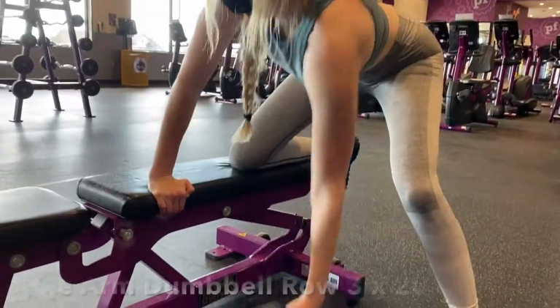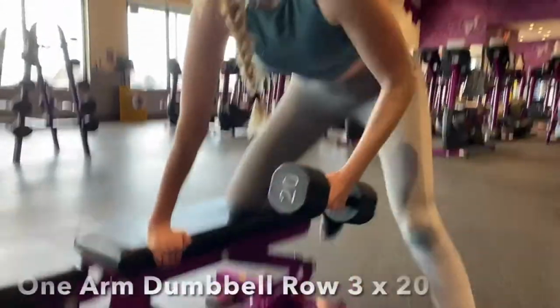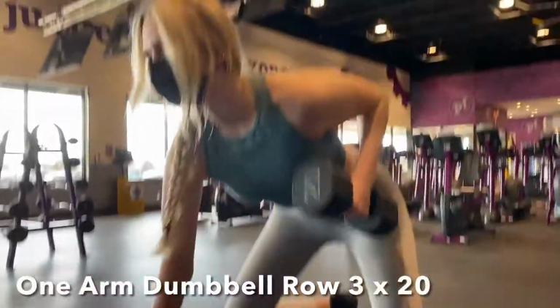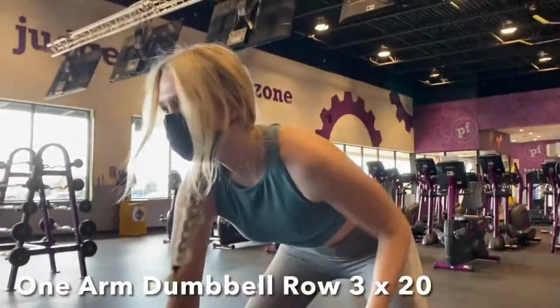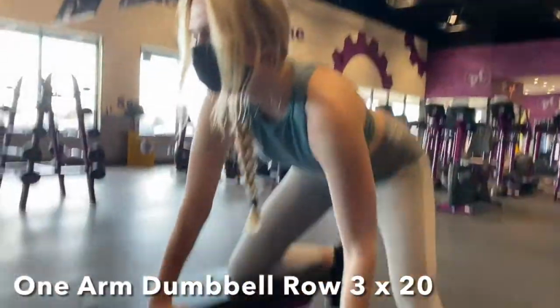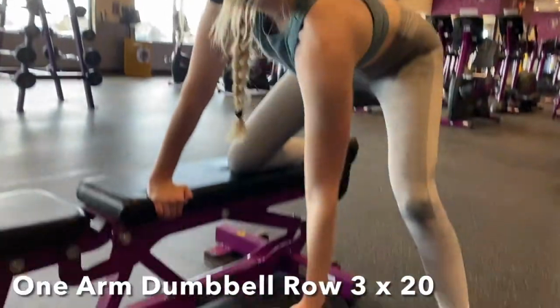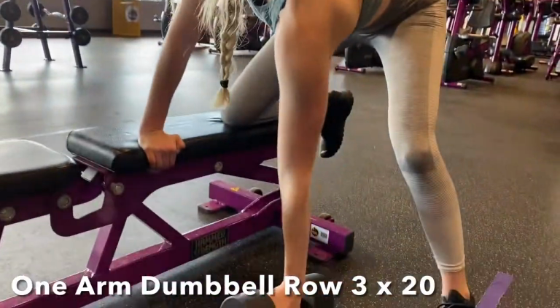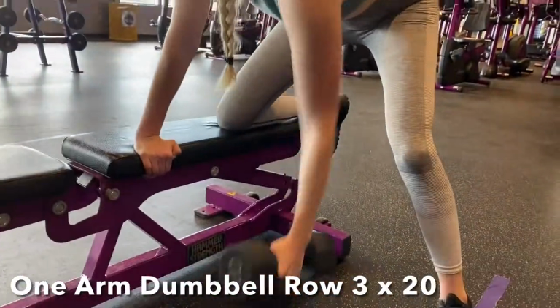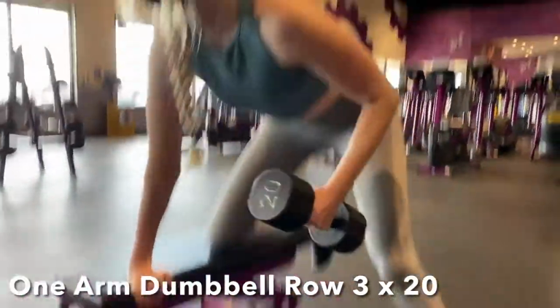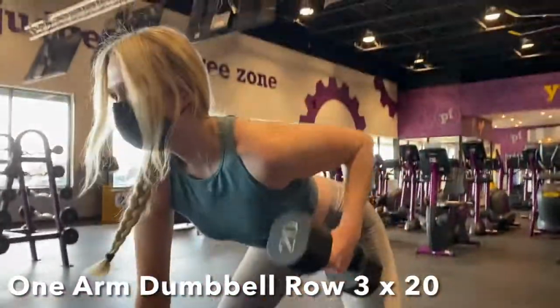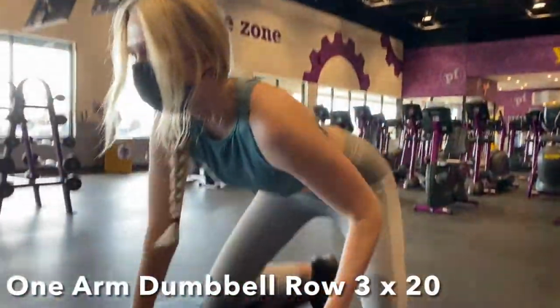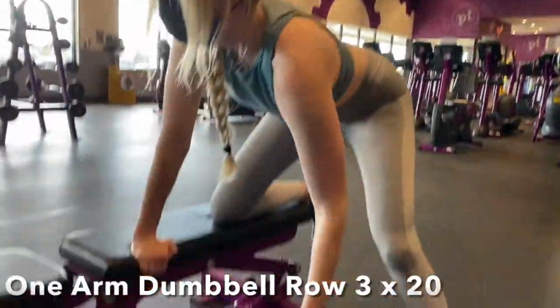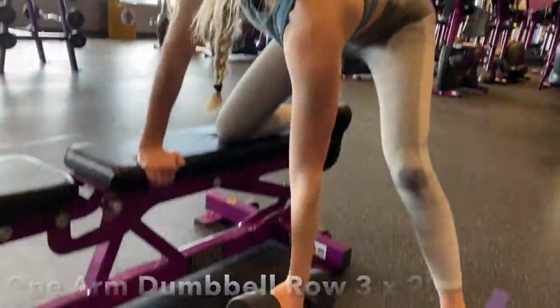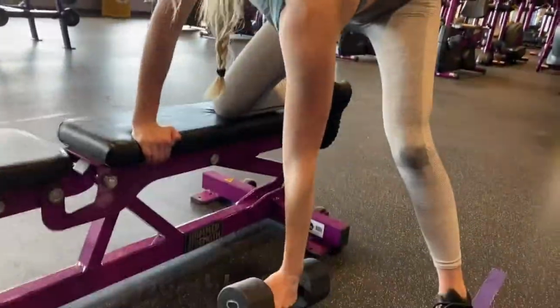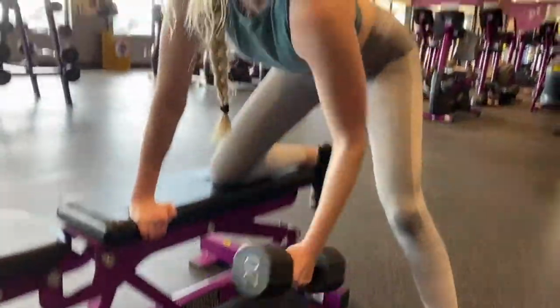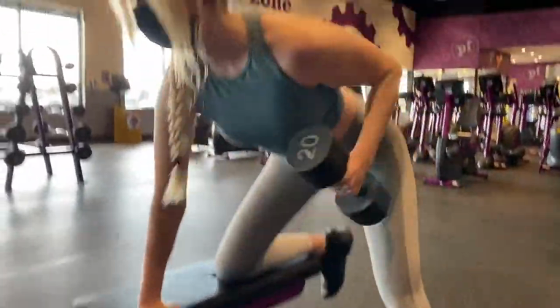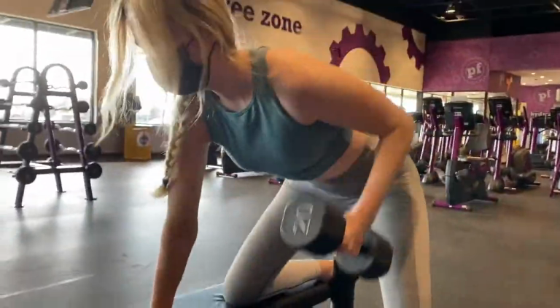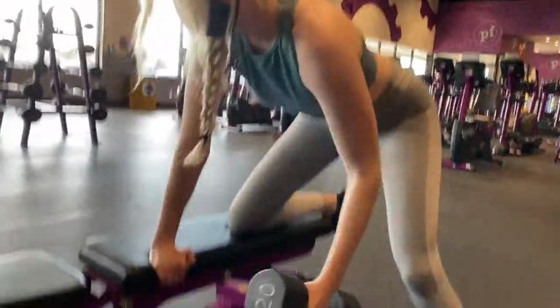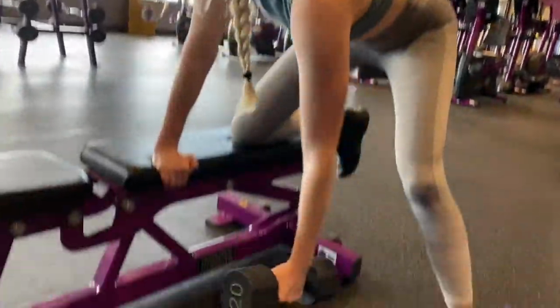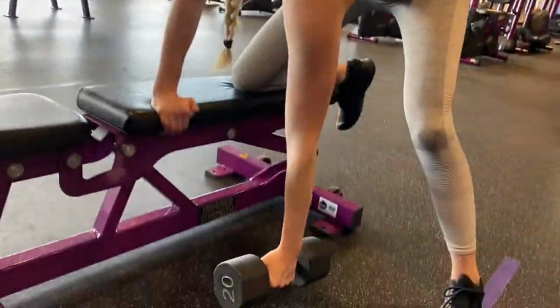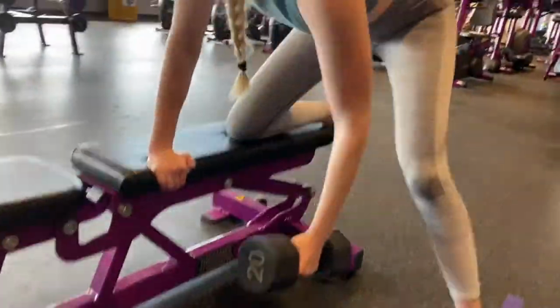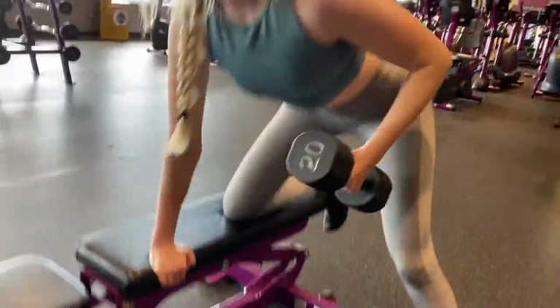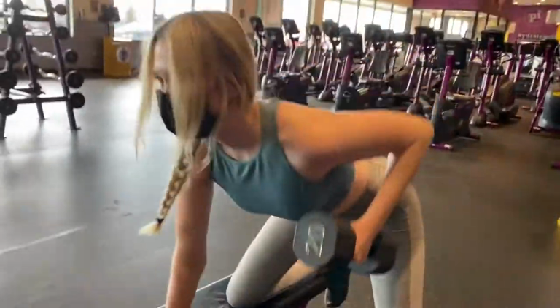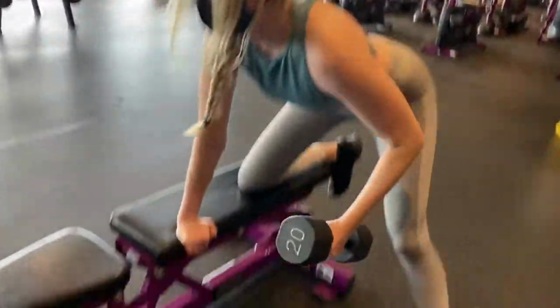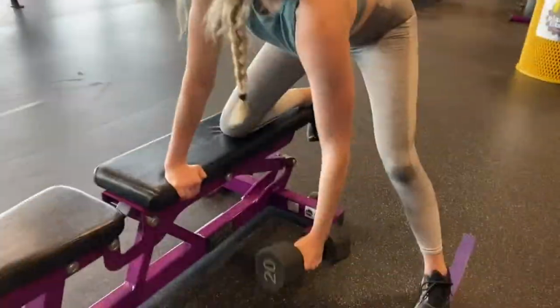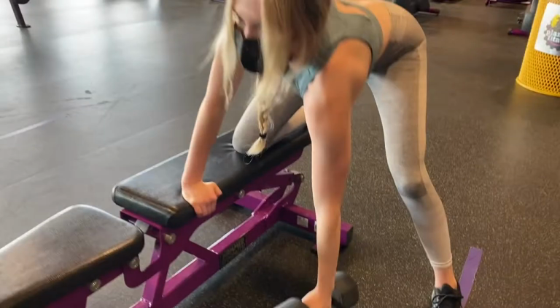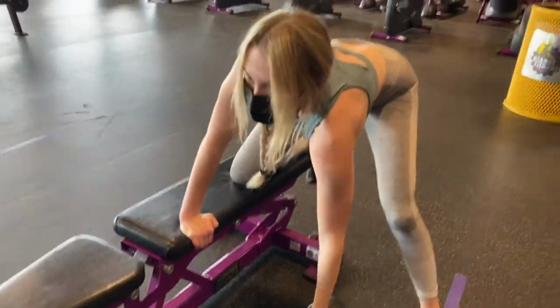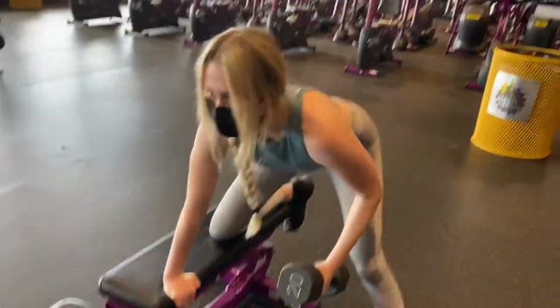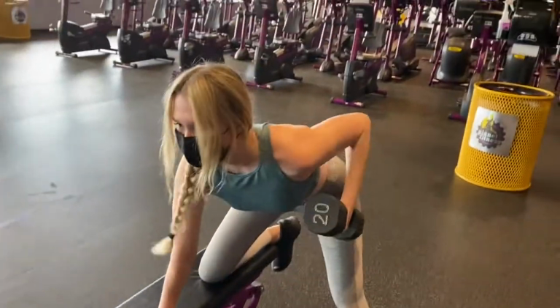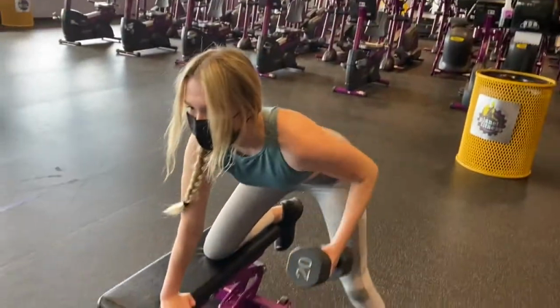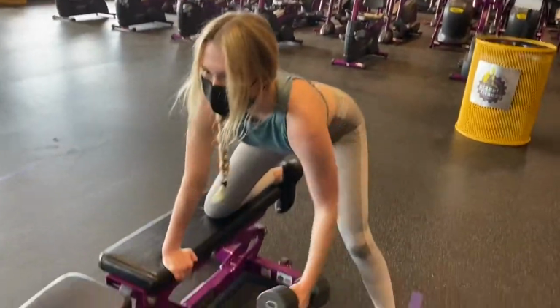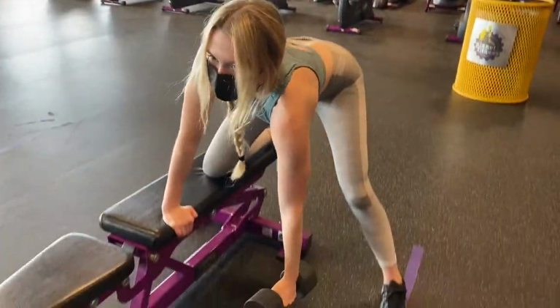Next up is the one arm dumbbell row. Make sure that you have your foot out at a wide stance as well as keeping your head up to help stabilize you.